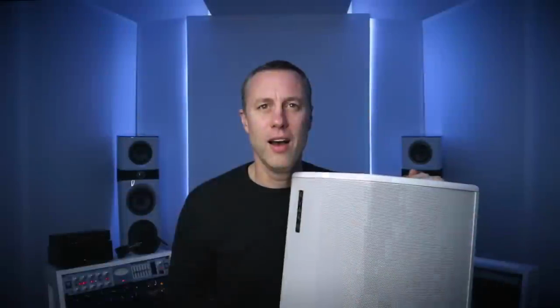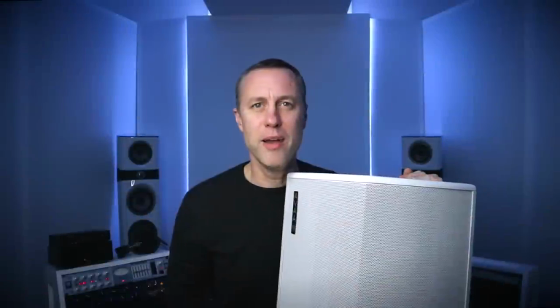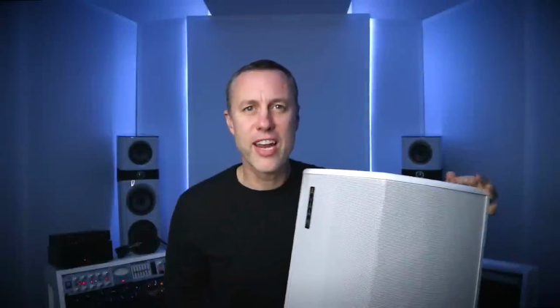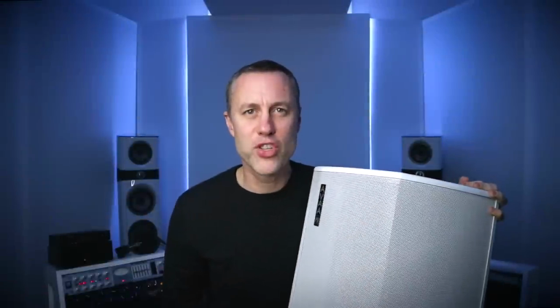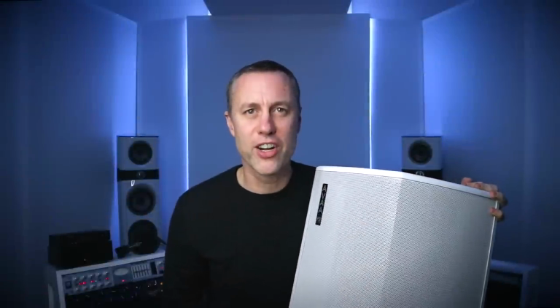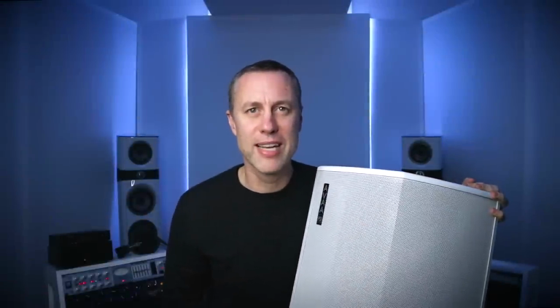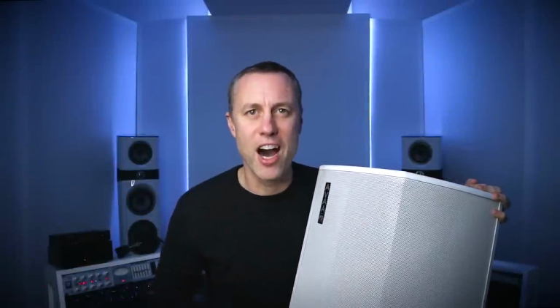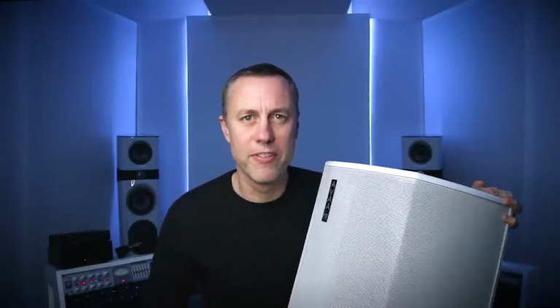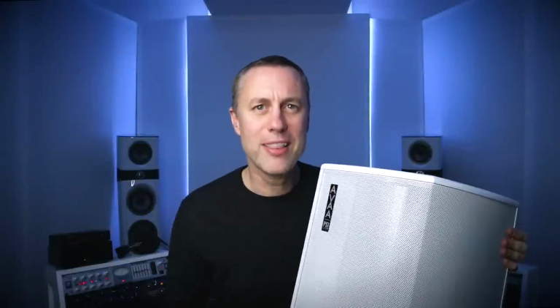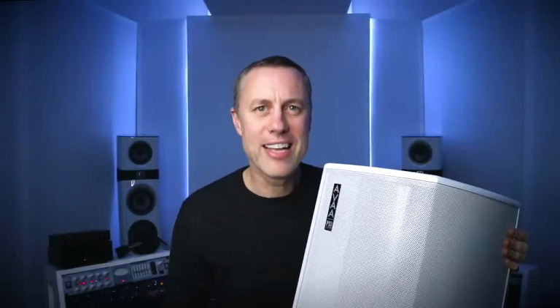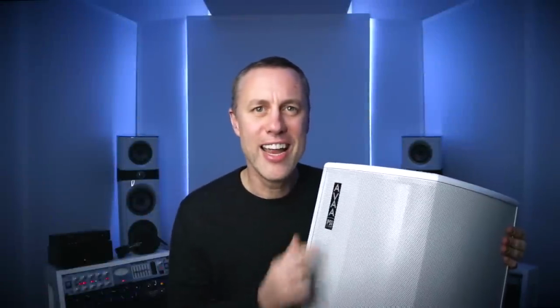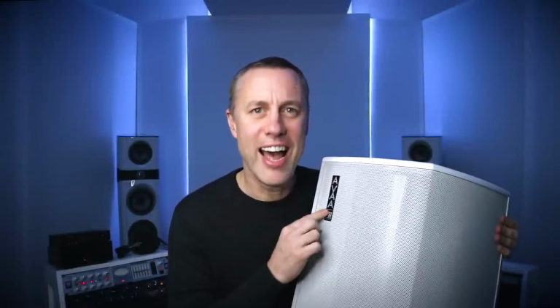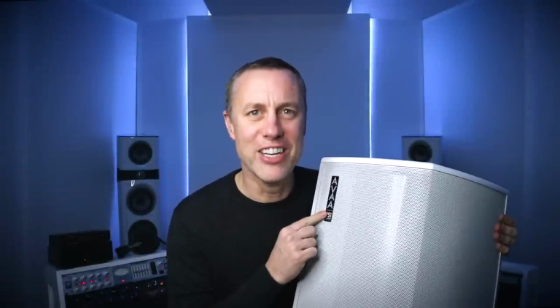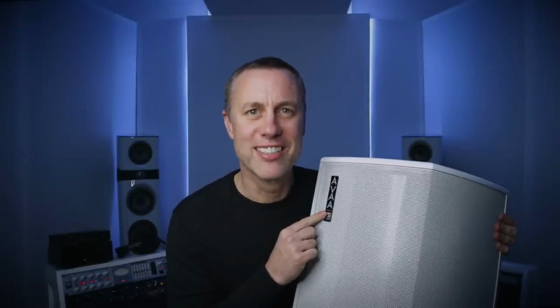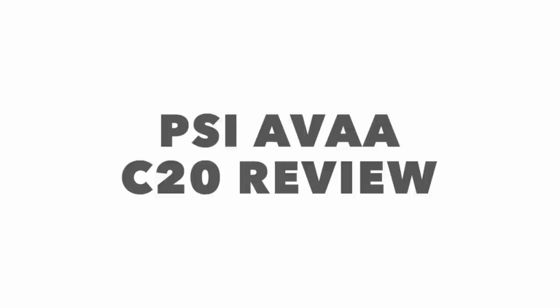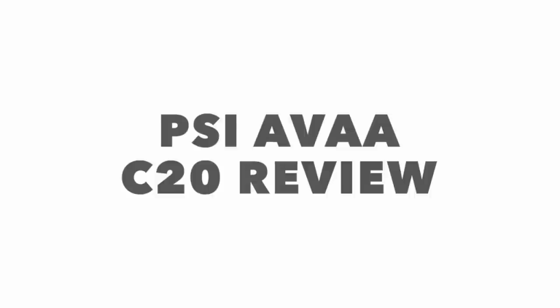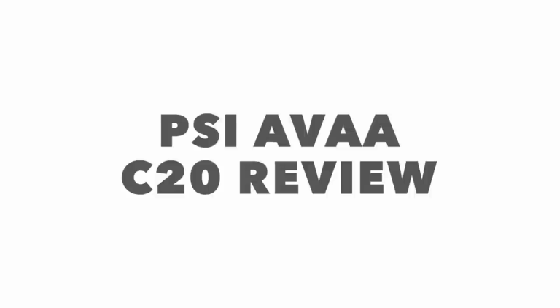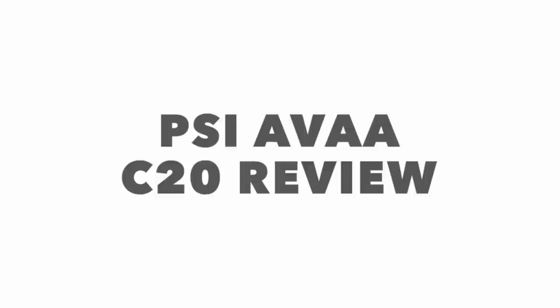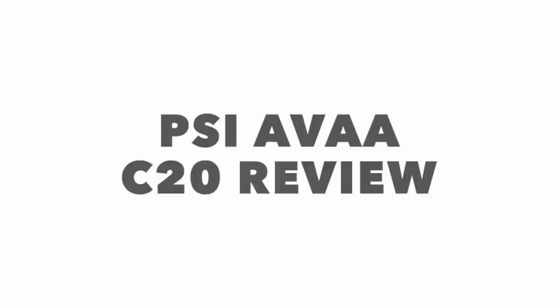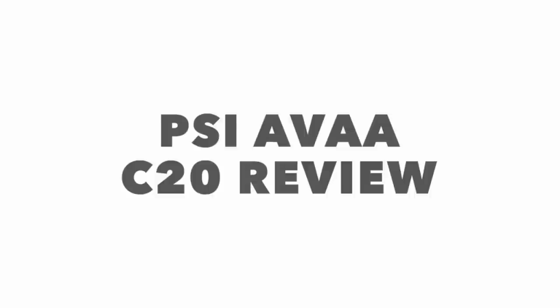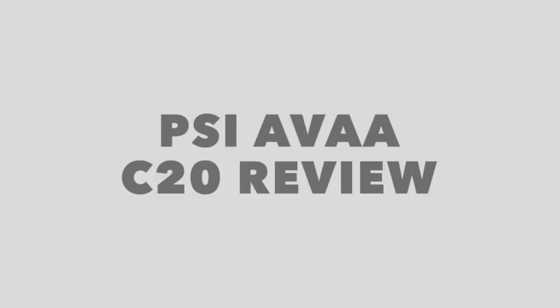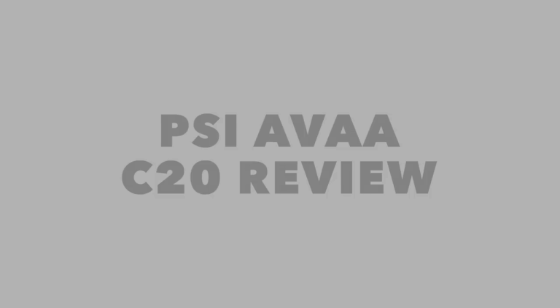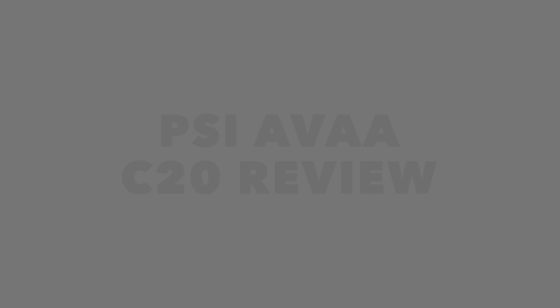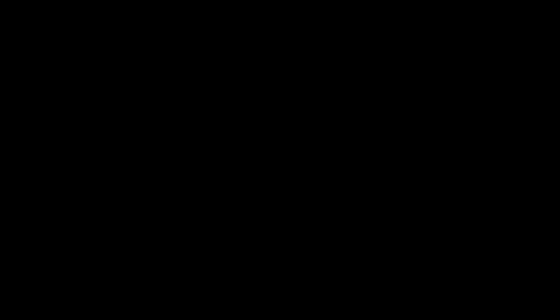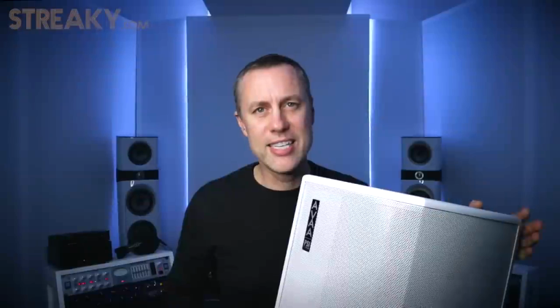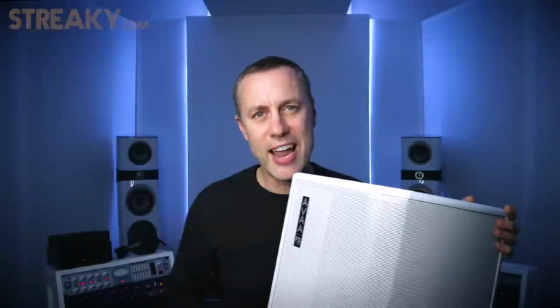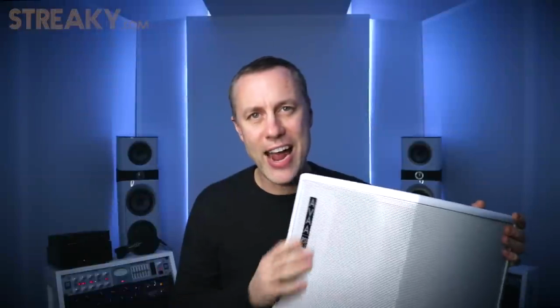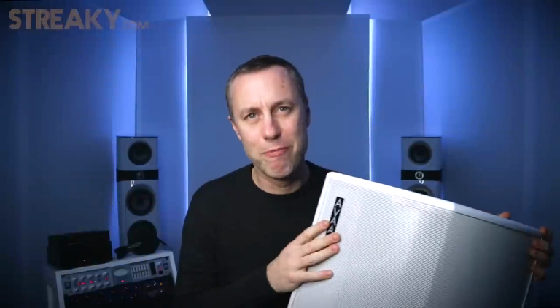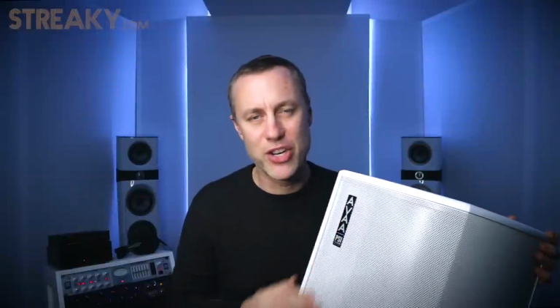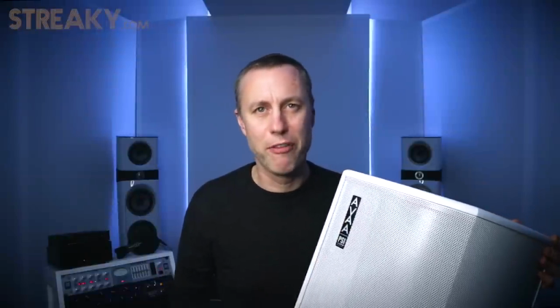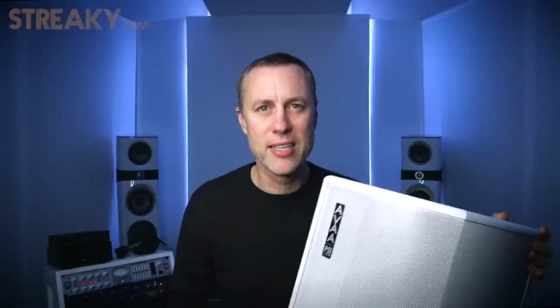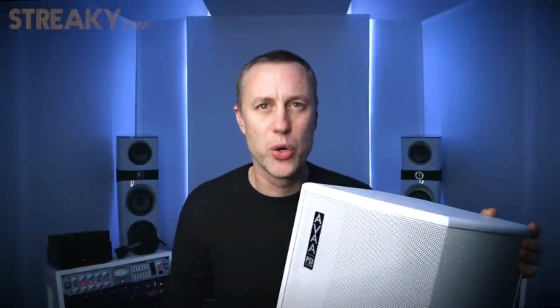Hi, I'm Streaky from streaky.com. Today I'm reviewing the PSI Avas. These are the Ava Active Bass Traps from PSI Audio.